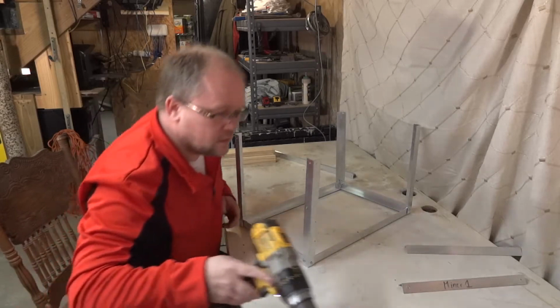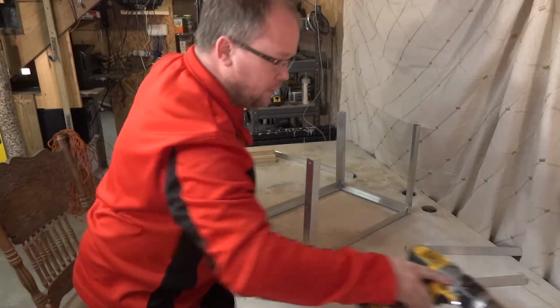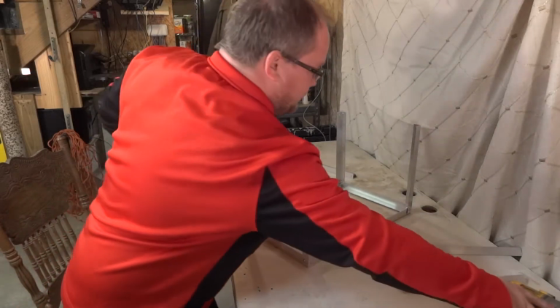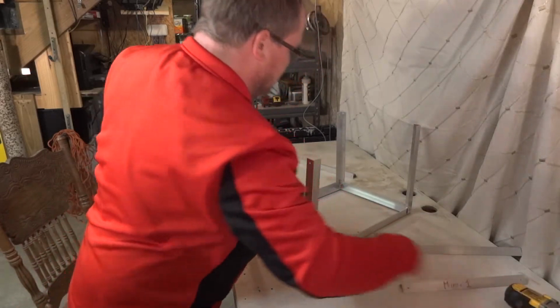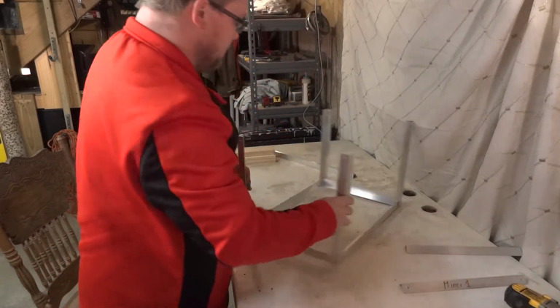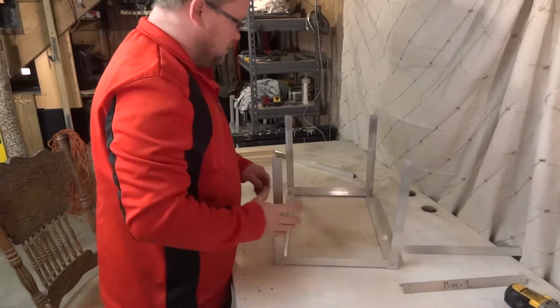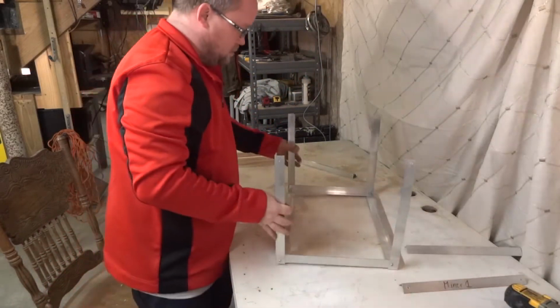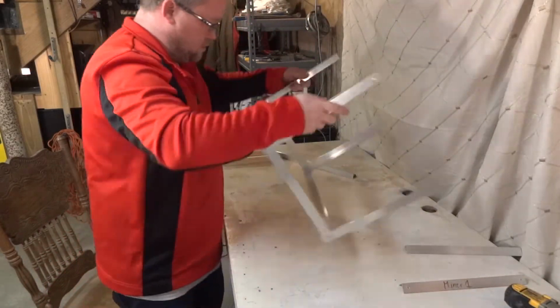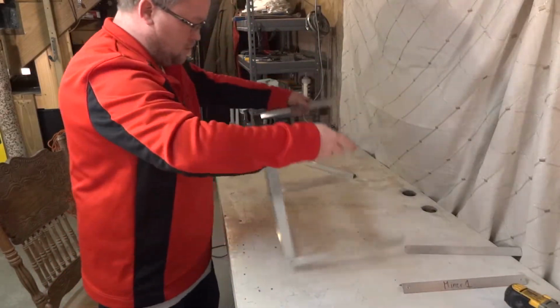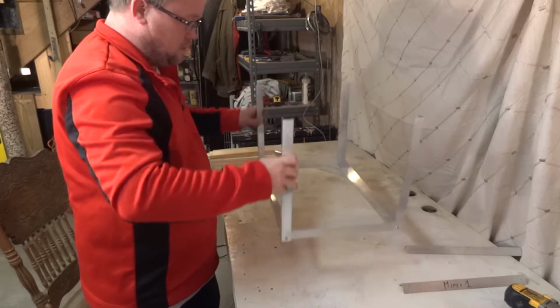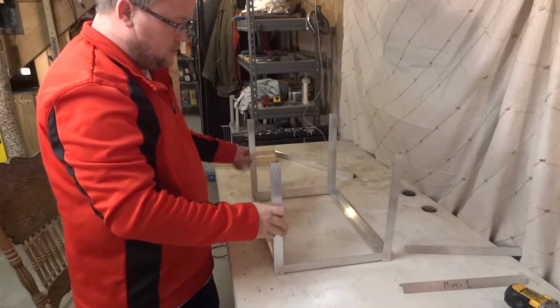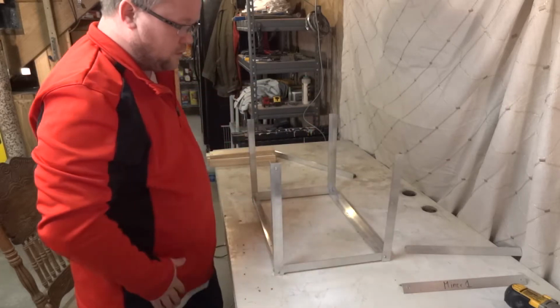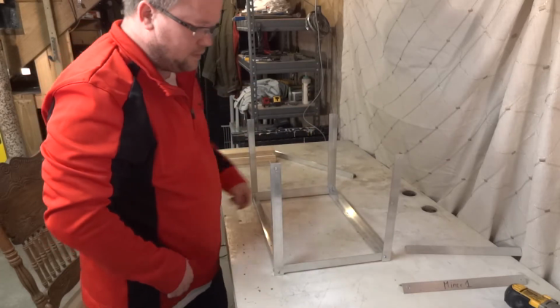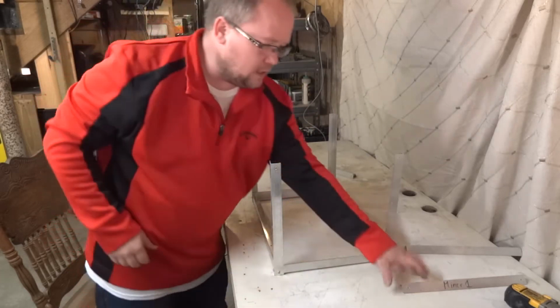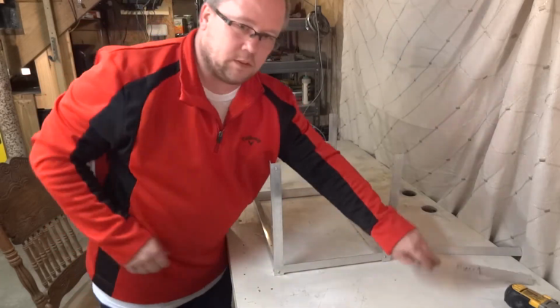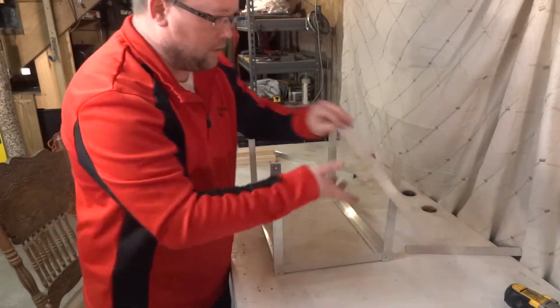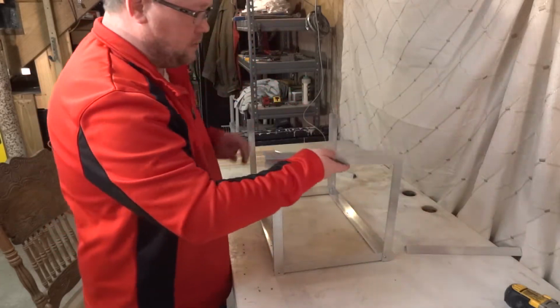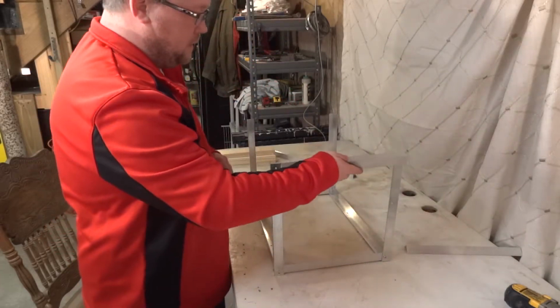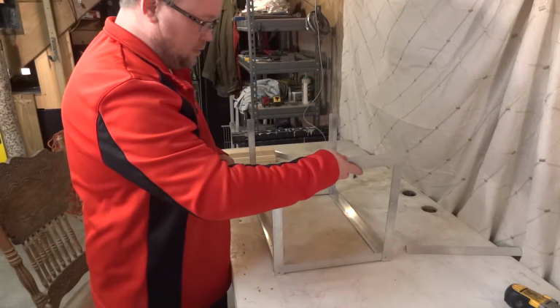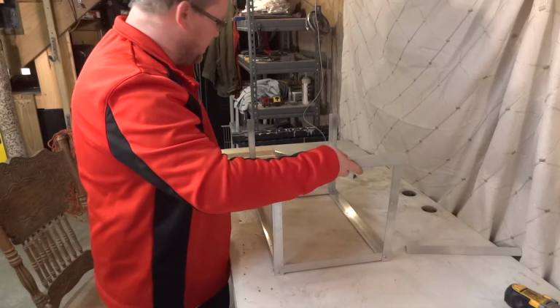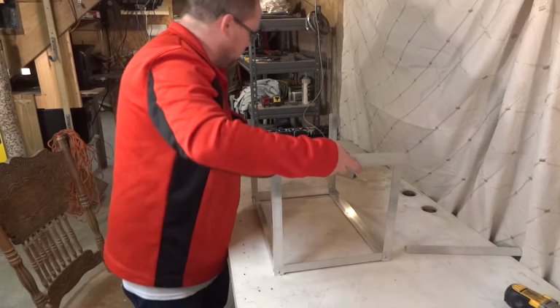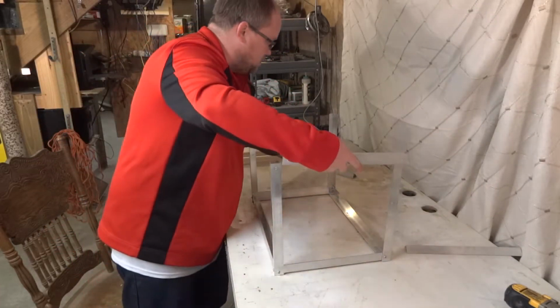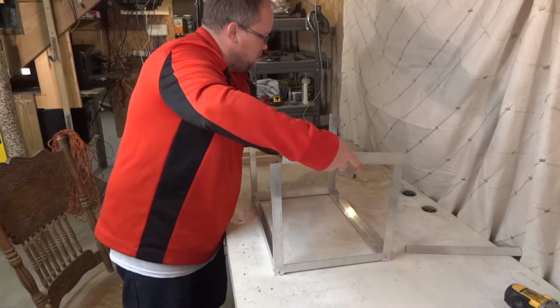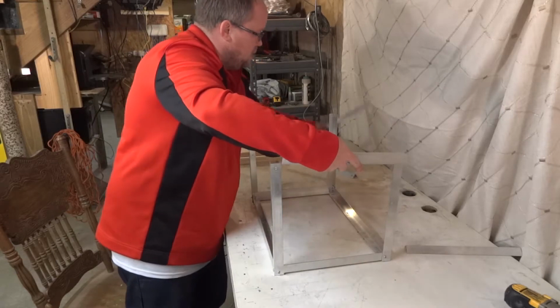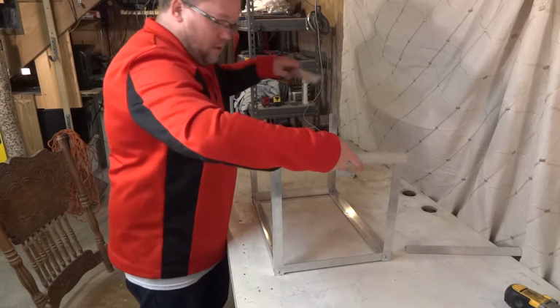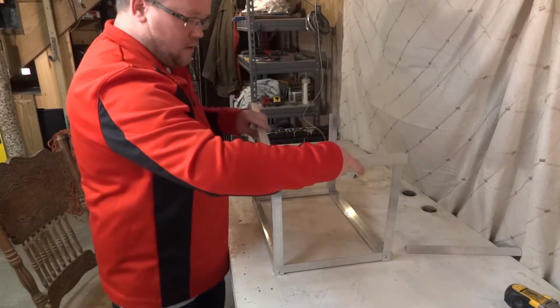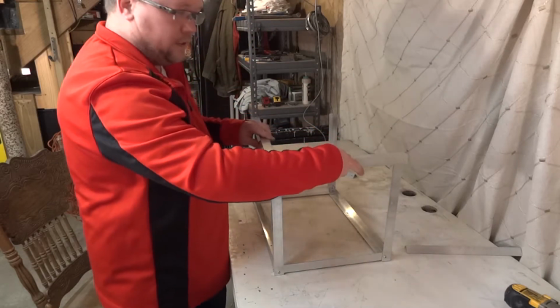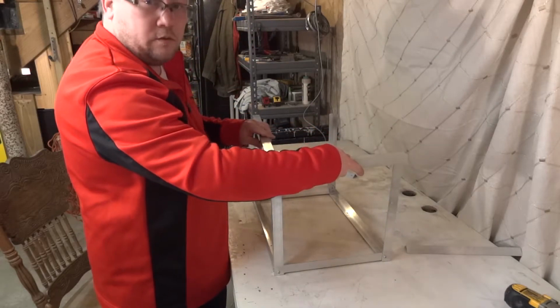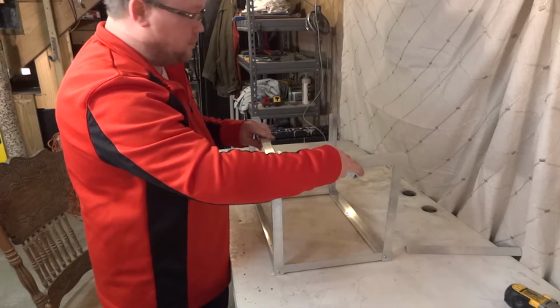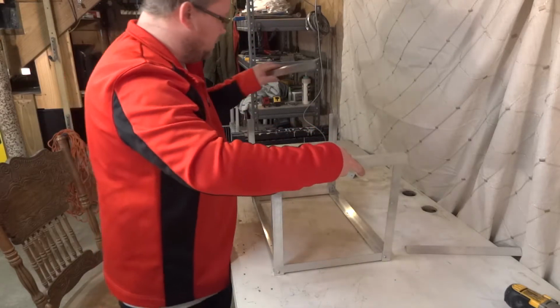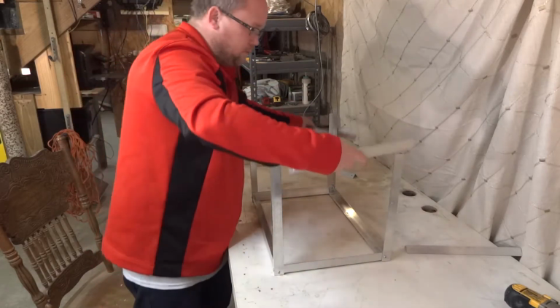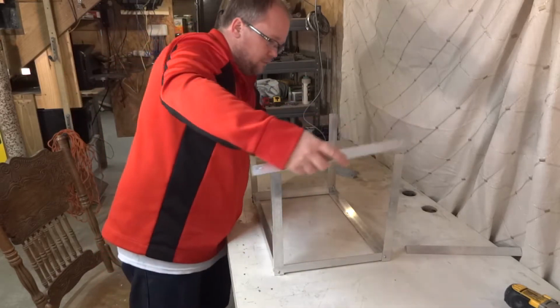And there we have the next step done. Now we just need to put on the top pieces that go around, like so, to complete out the base part of the frame.